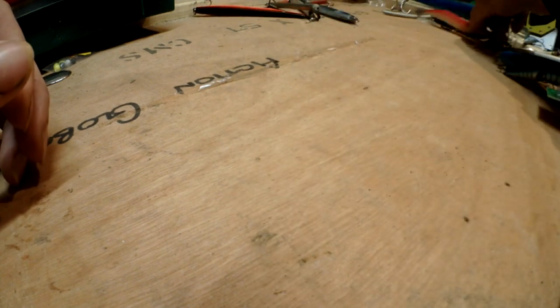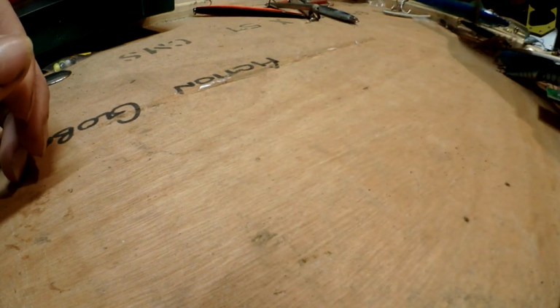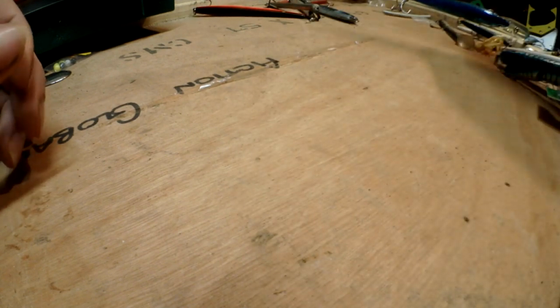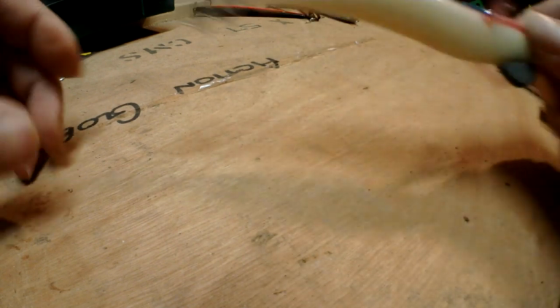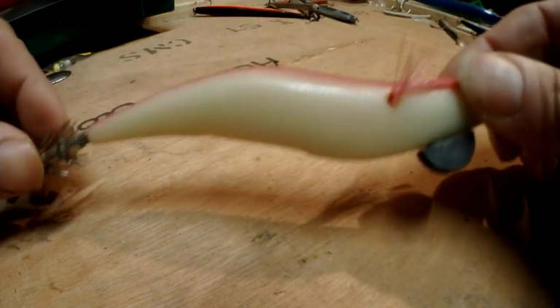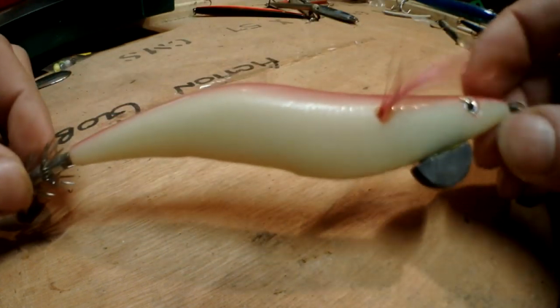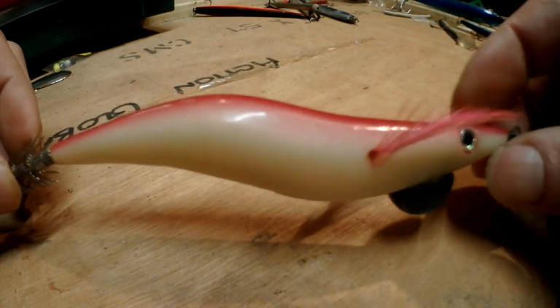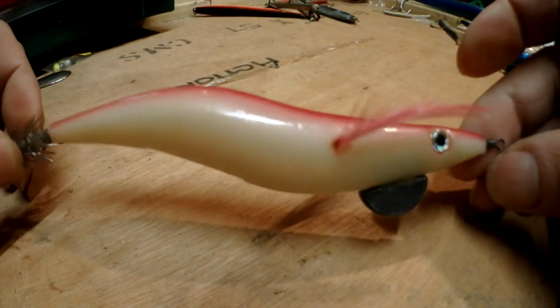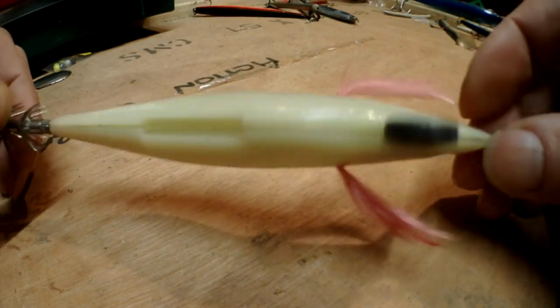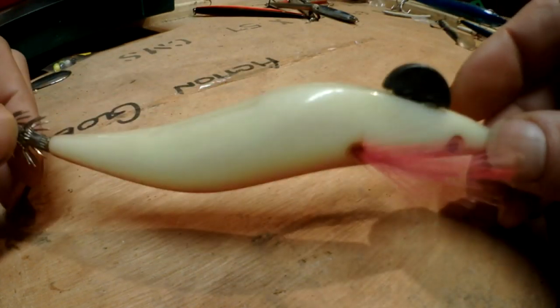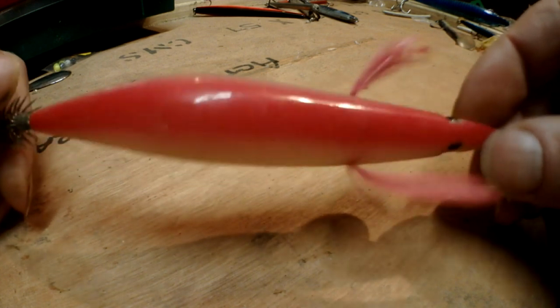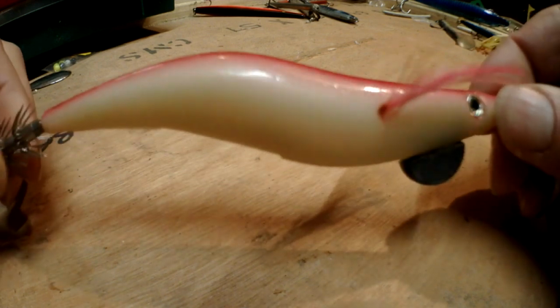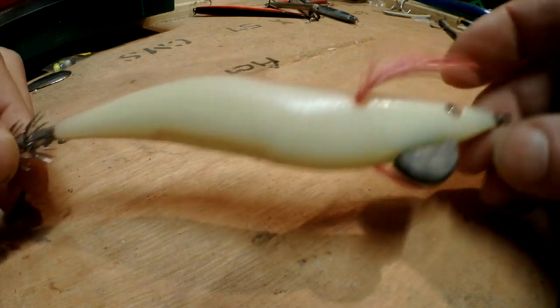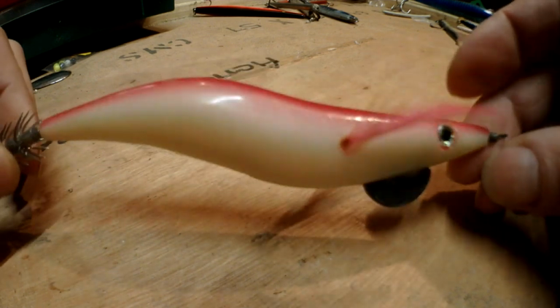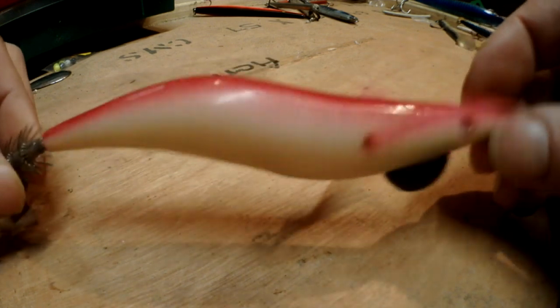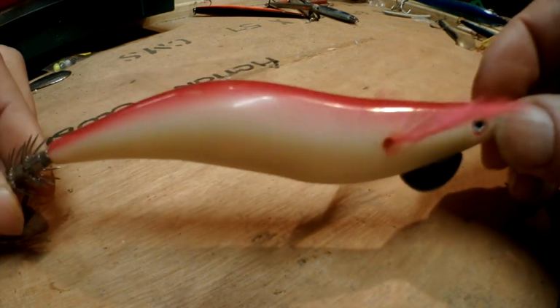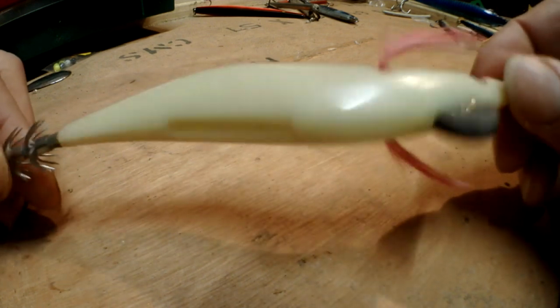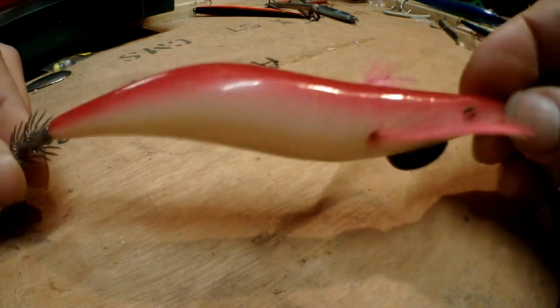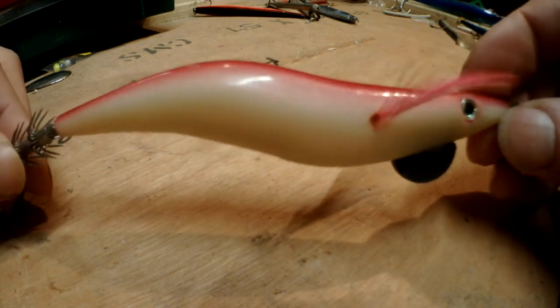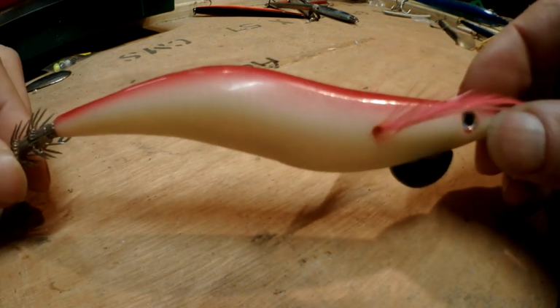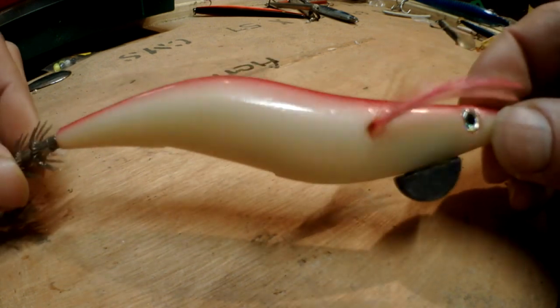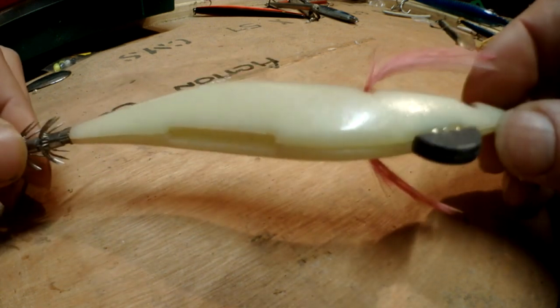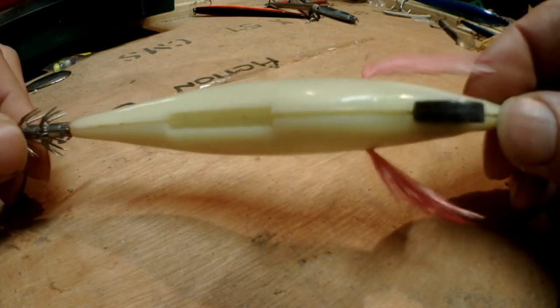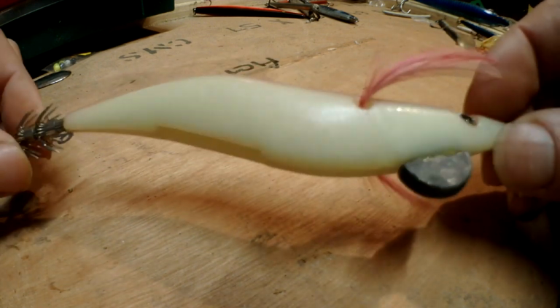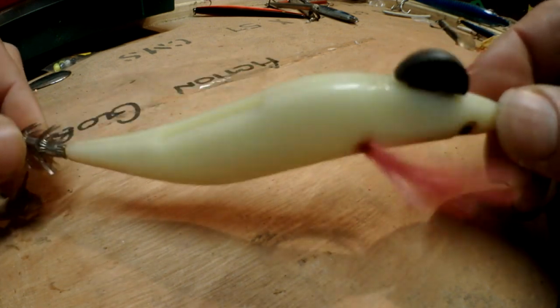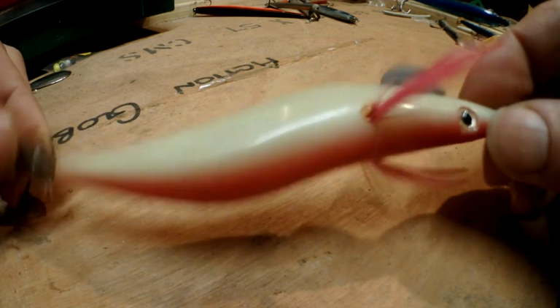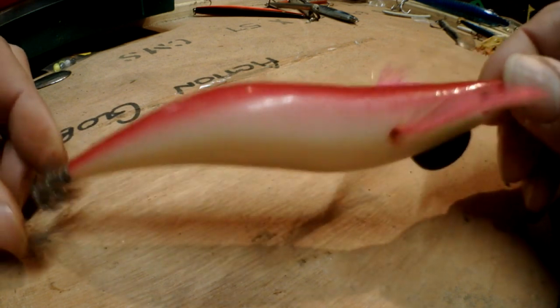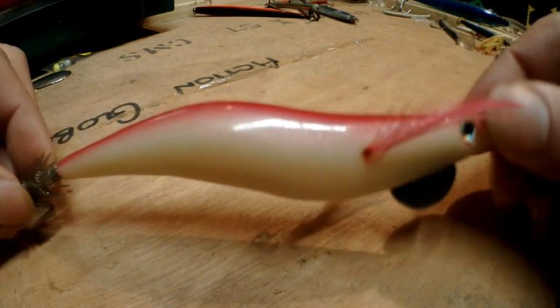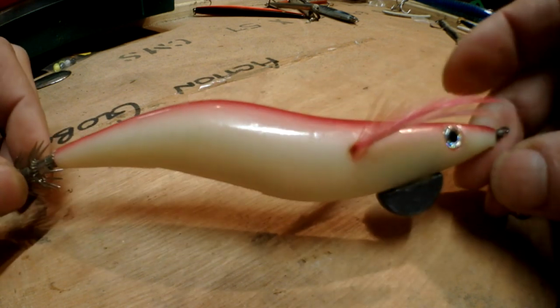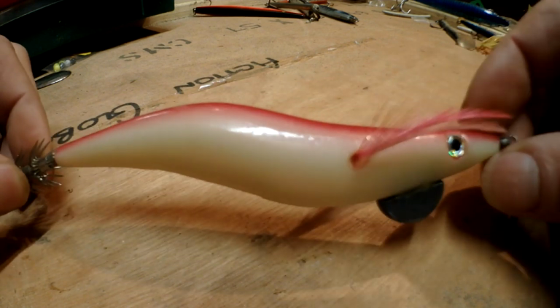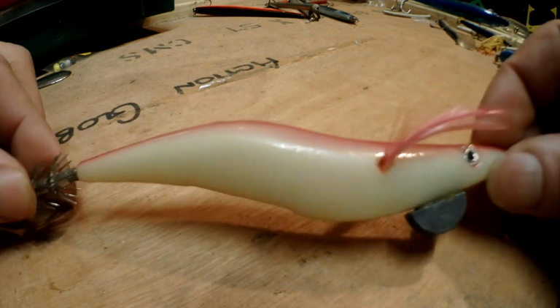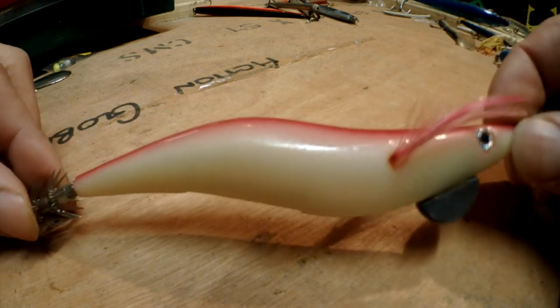Moving on, we've got things like this - this is for squid. It's a squid jig basically. You throw this in the water, jig it around, reel it in from casting, and you catch squid on it.